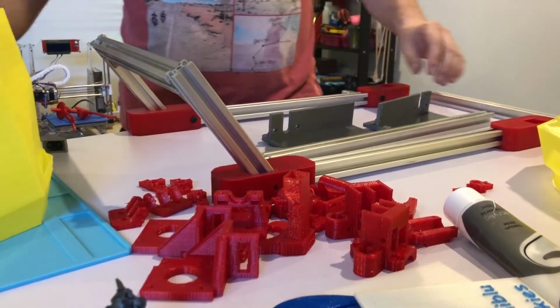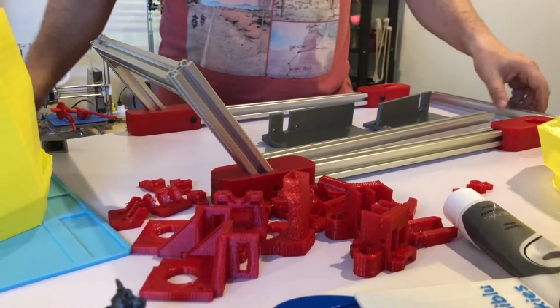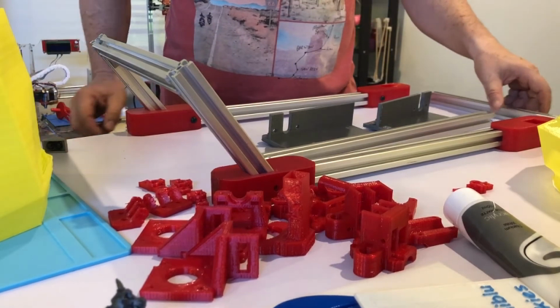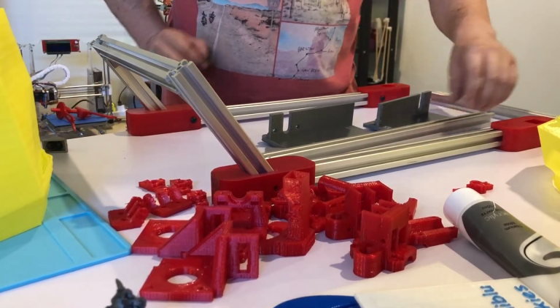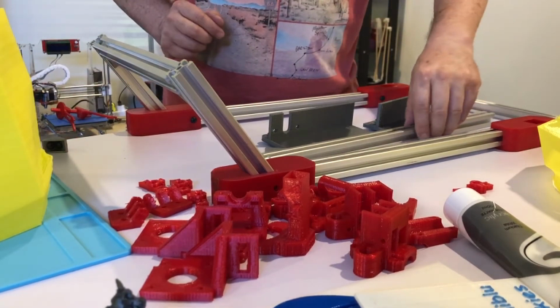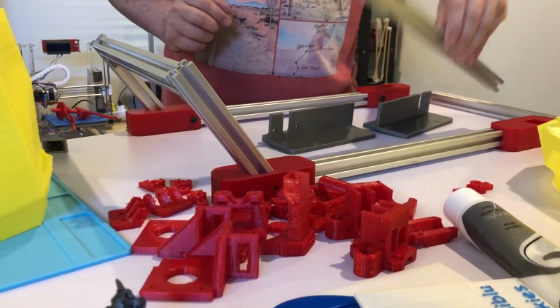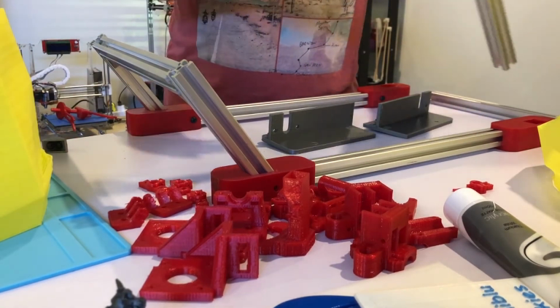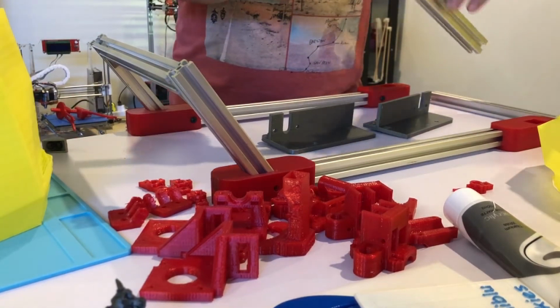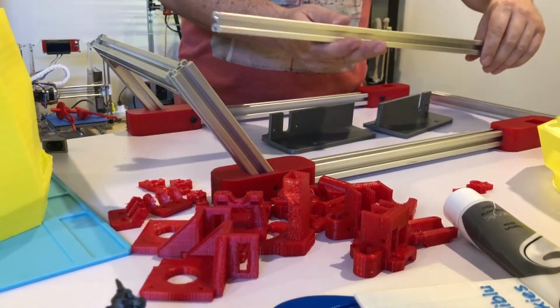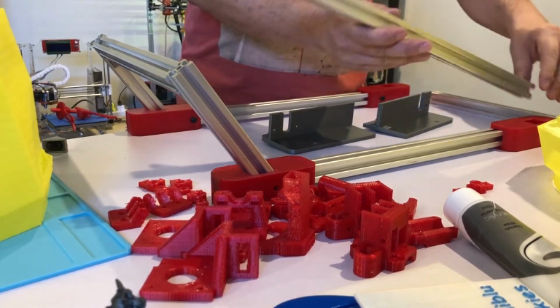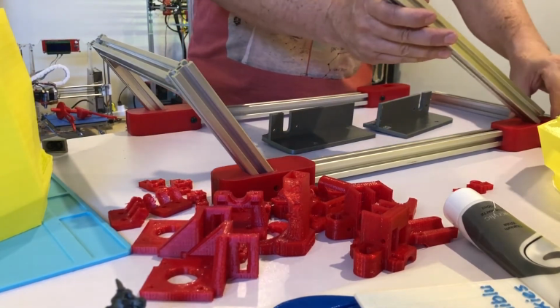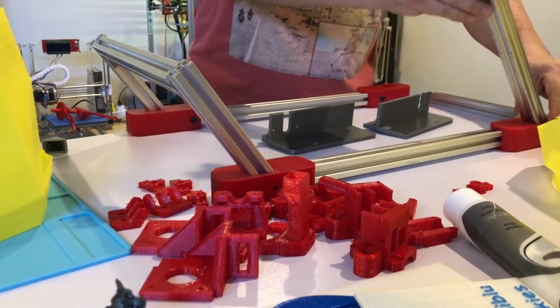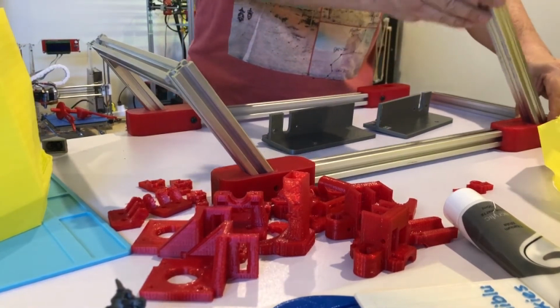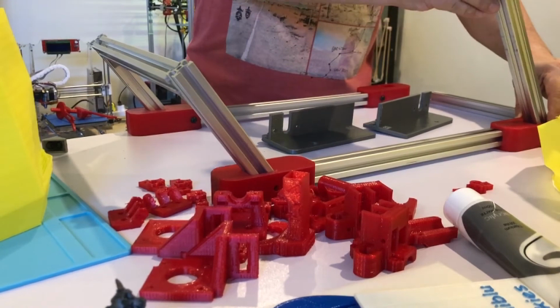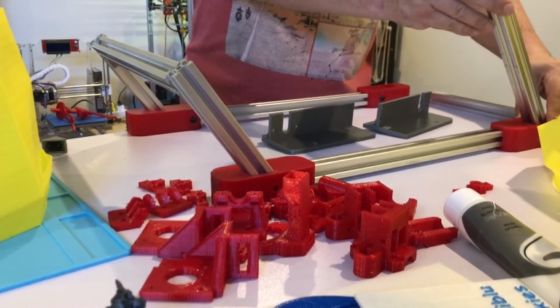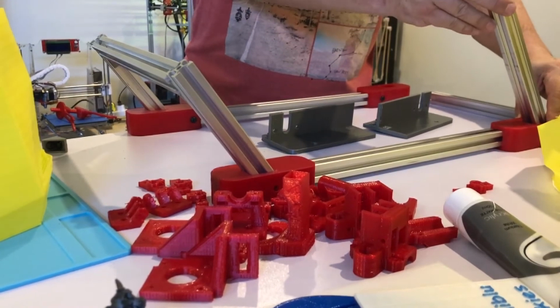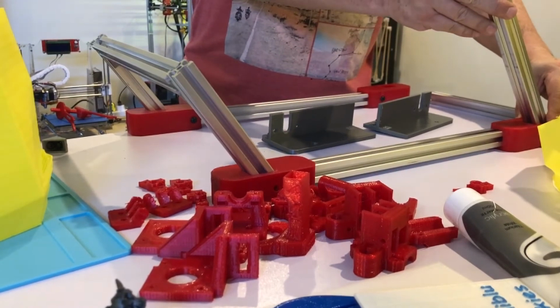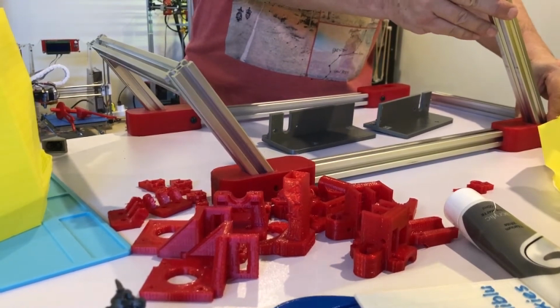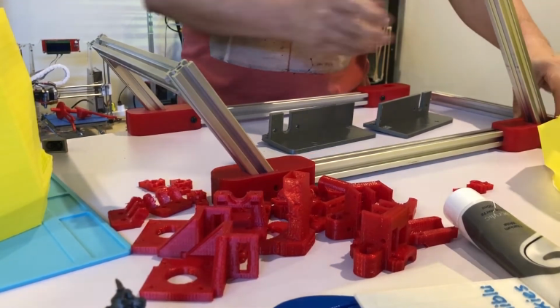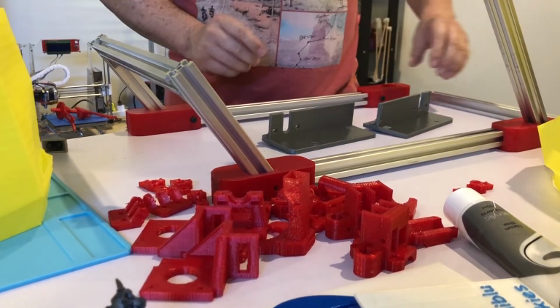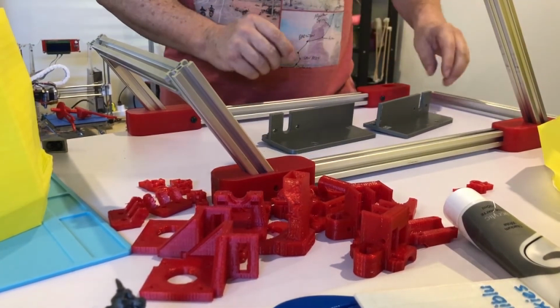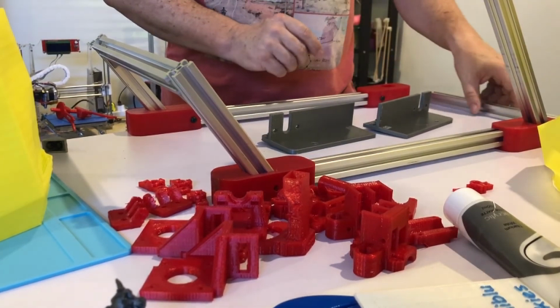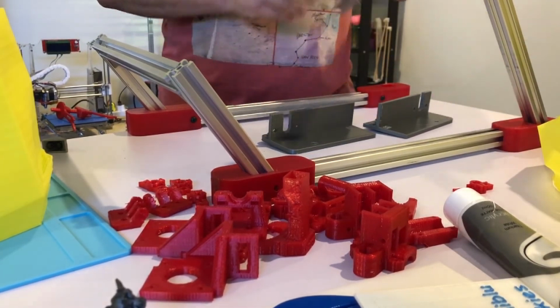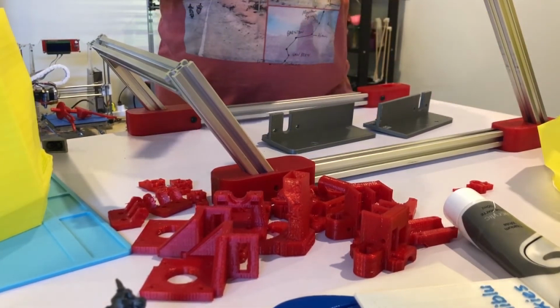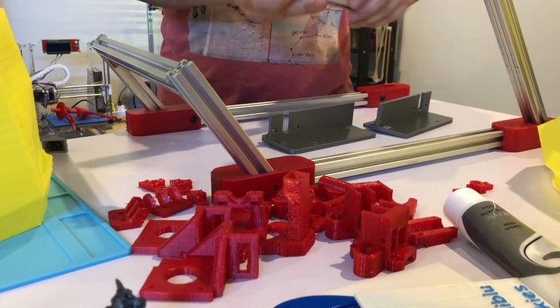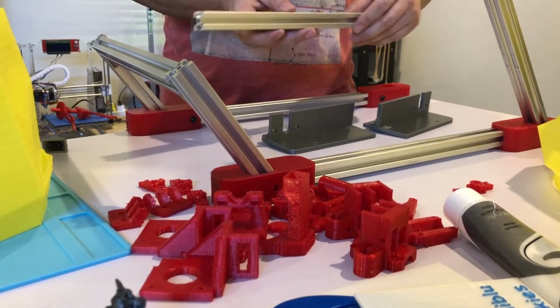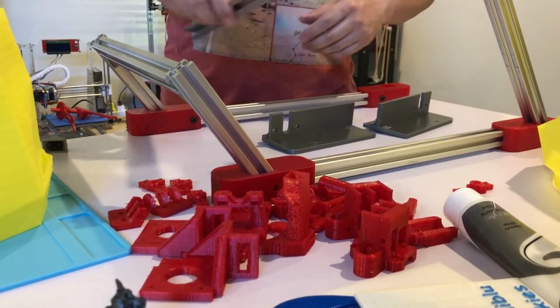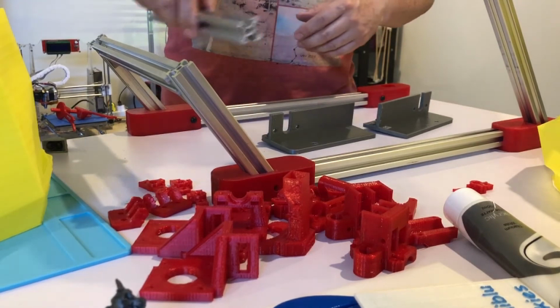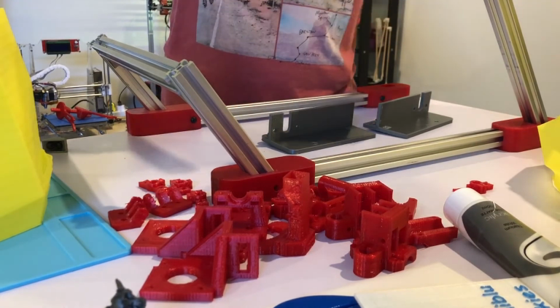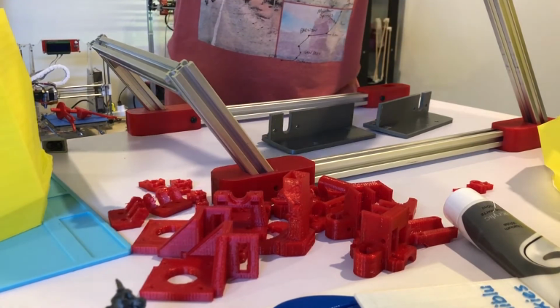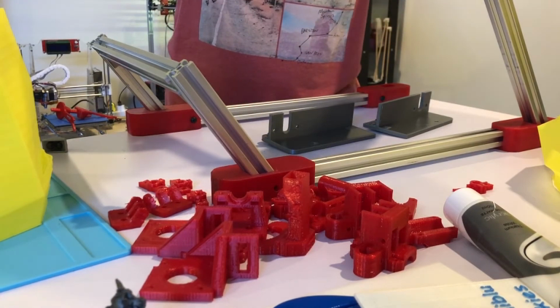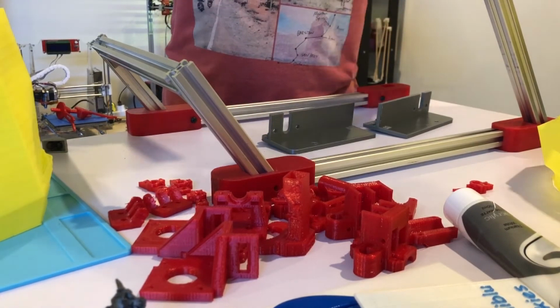I'm still waiting for my aluminum extrusion to arrive in the post. I've got one leg long enough, but on the other side I'm still waiting for the aluminum — hopefully it will come this week.